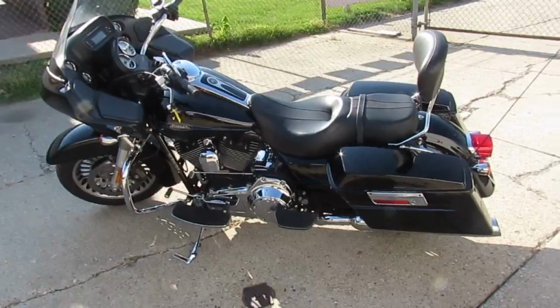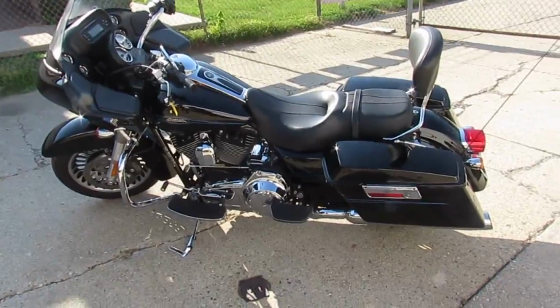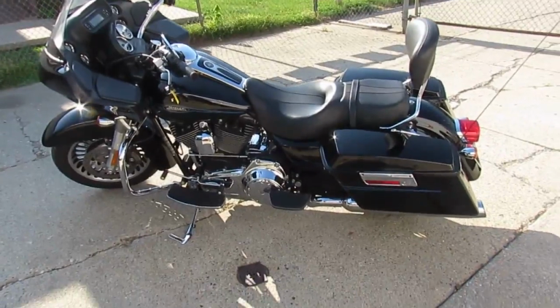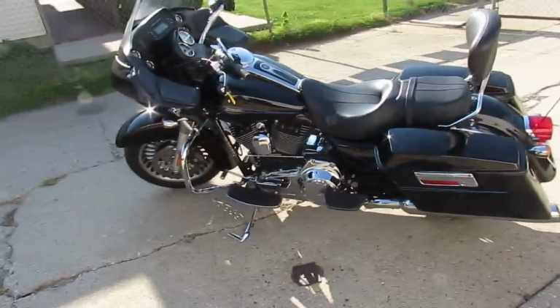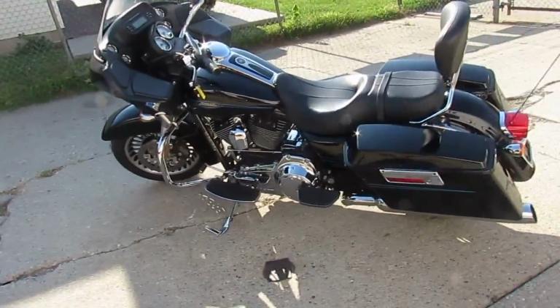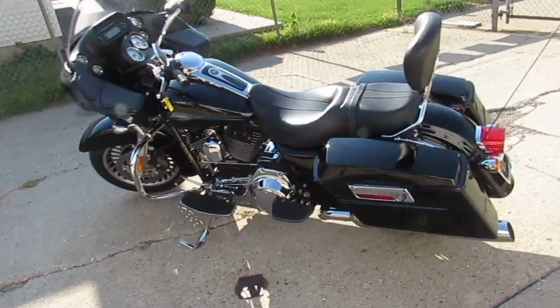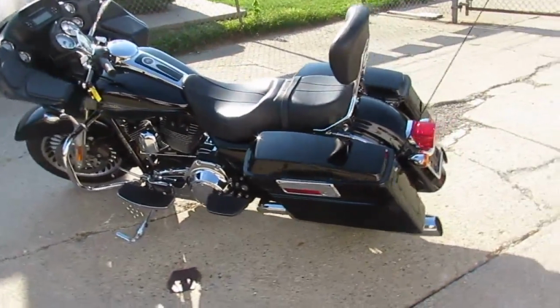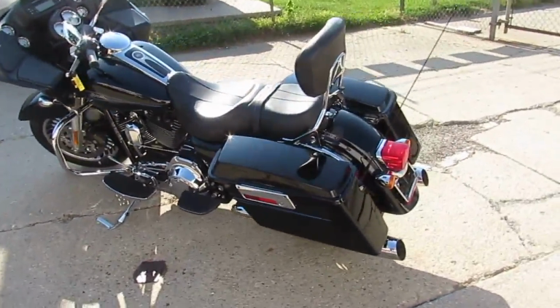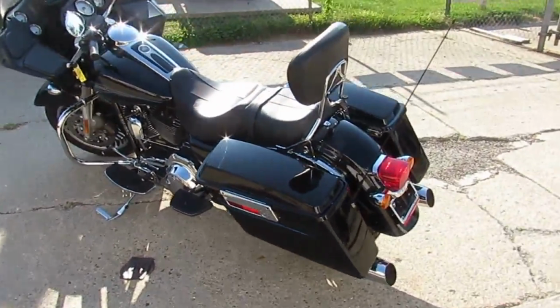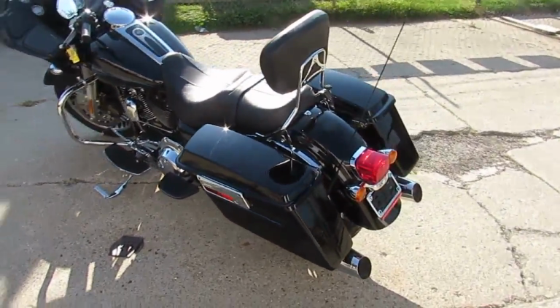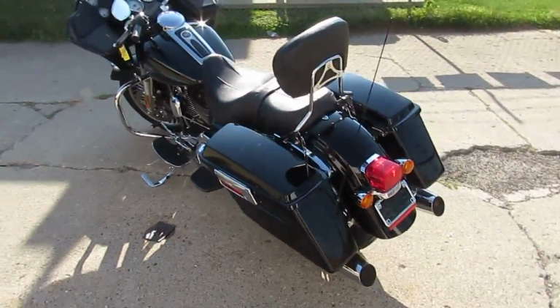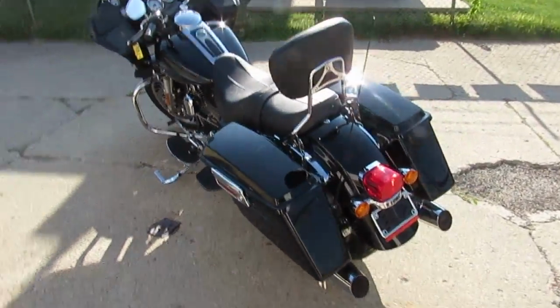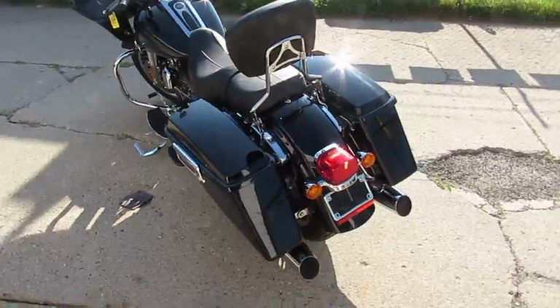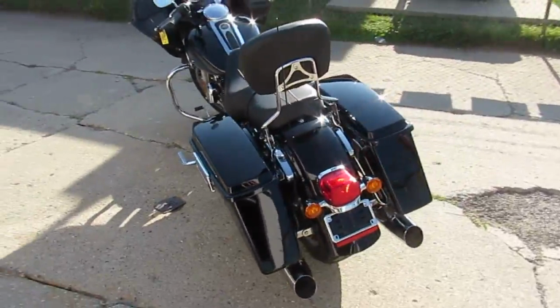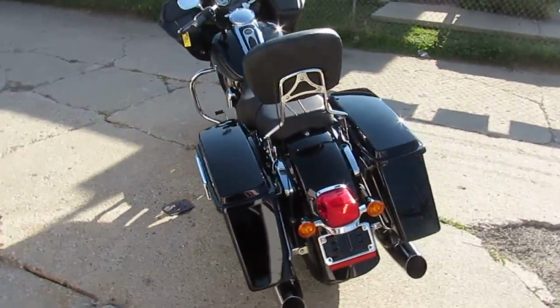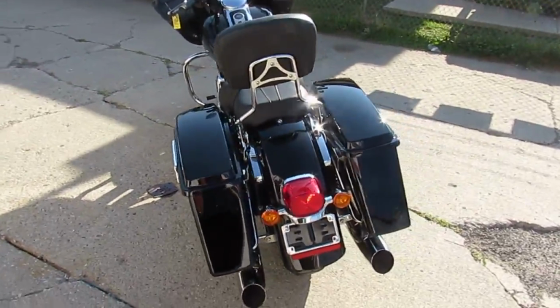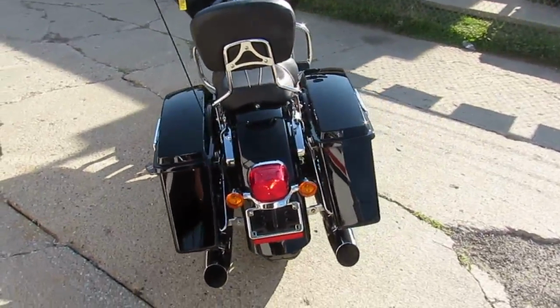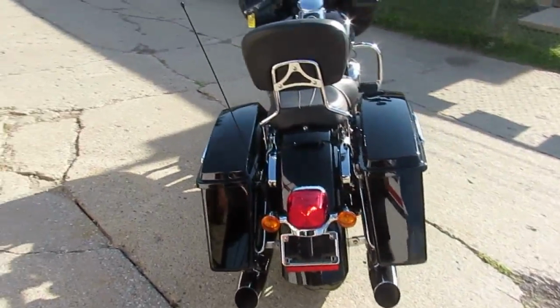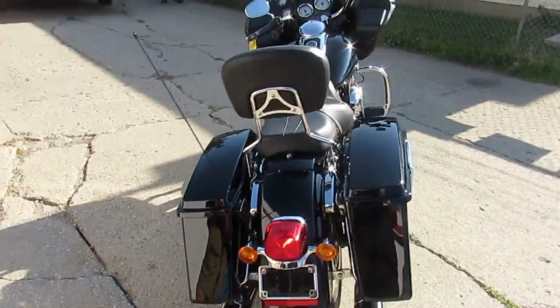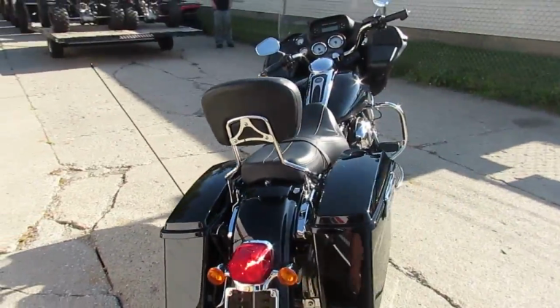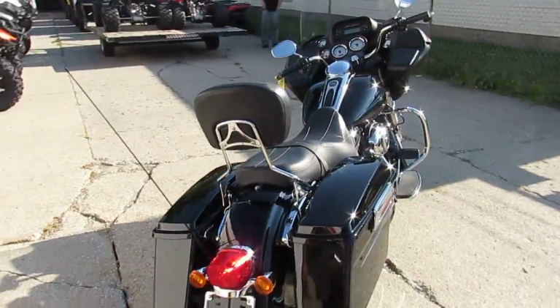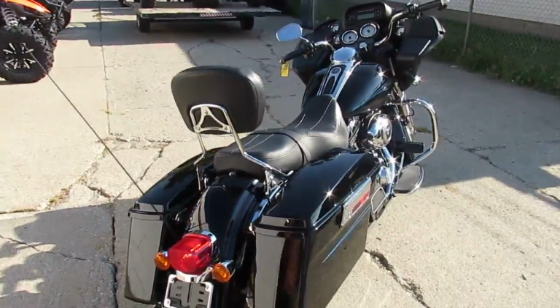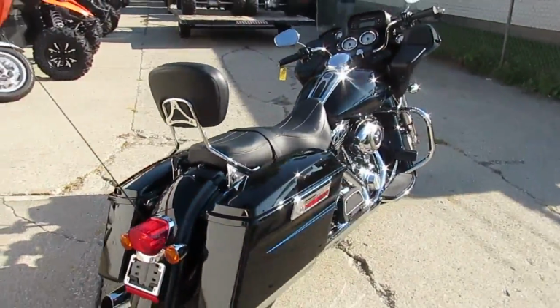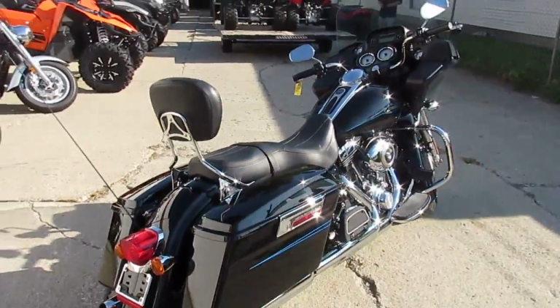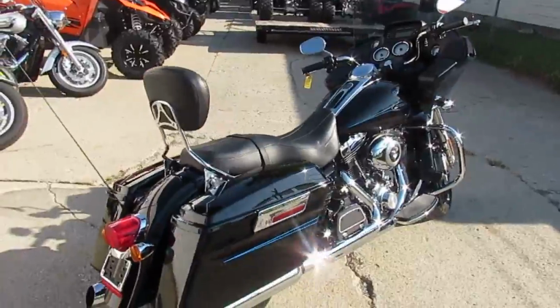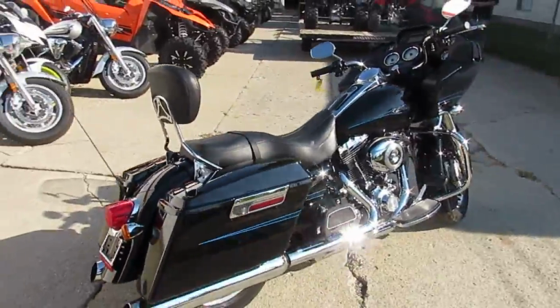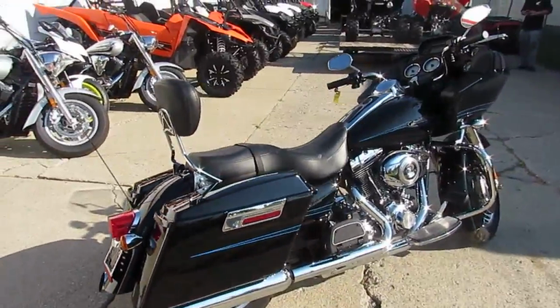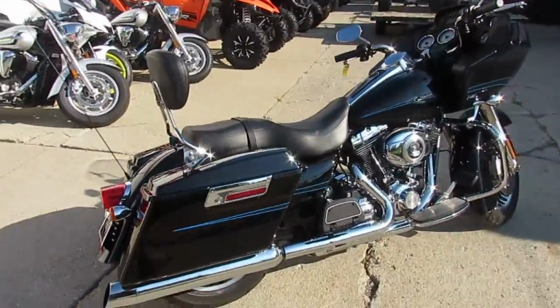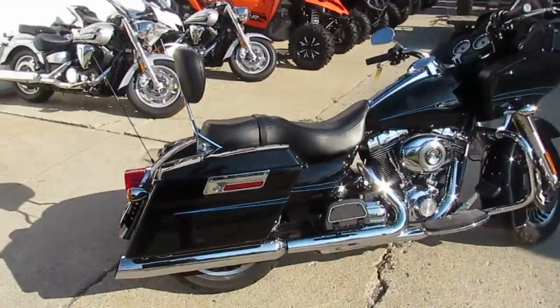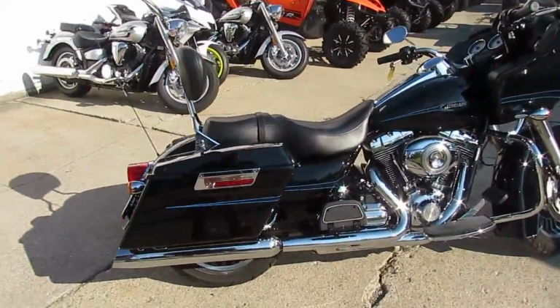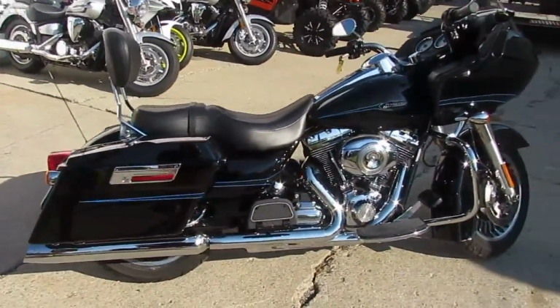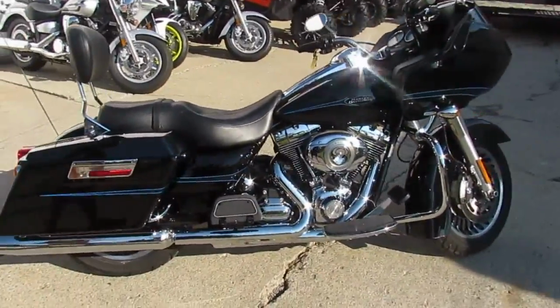Hey, it's Approval Power Sports and we got a beautiful Road Glide here. It's a 2009 — this bike's only got 11,788 miles on it. It comes in vivid black with a blue stripe. This thing is good looking, 10 out of 10.